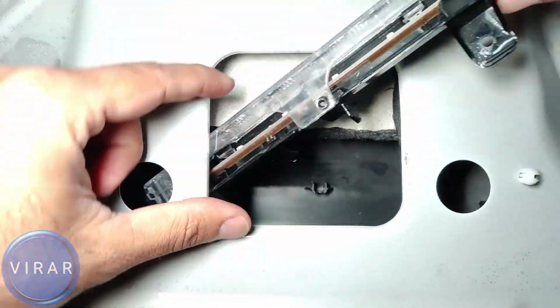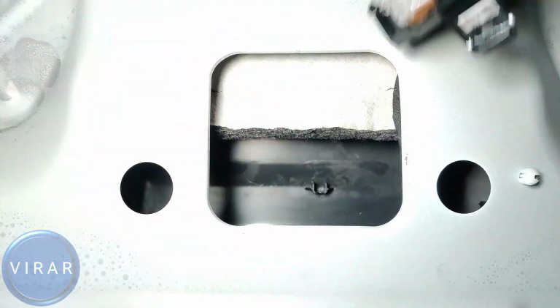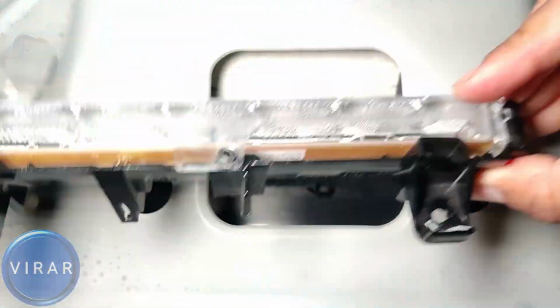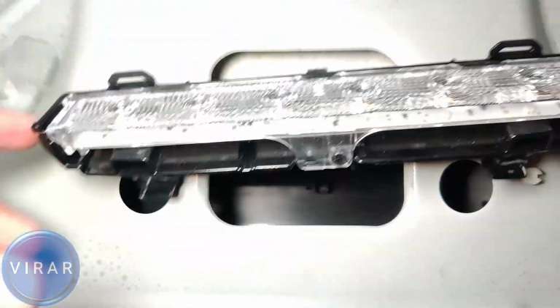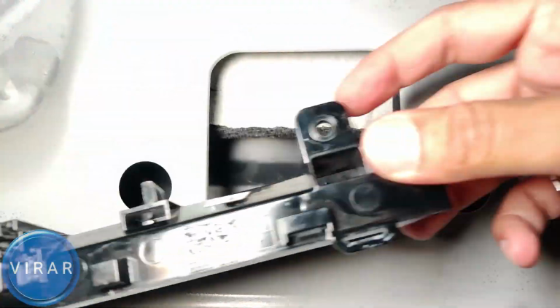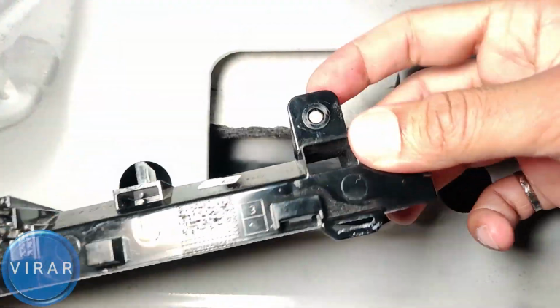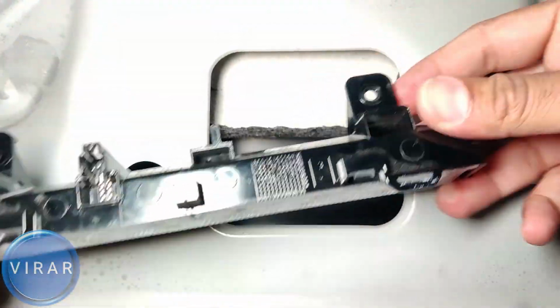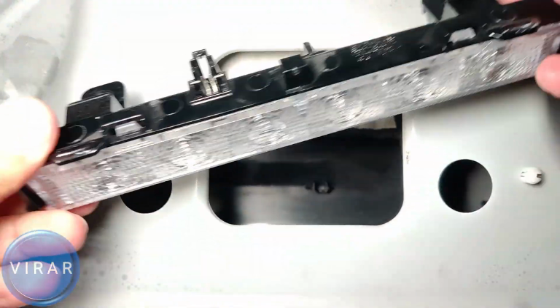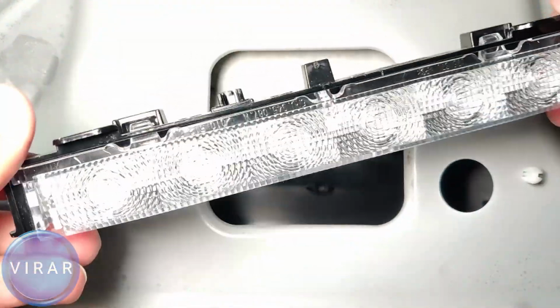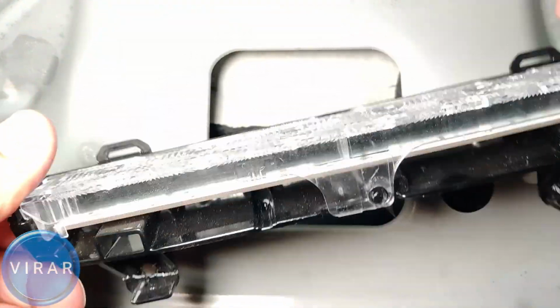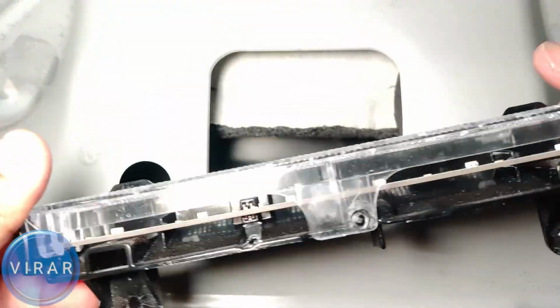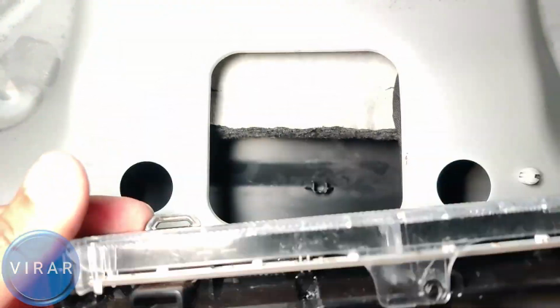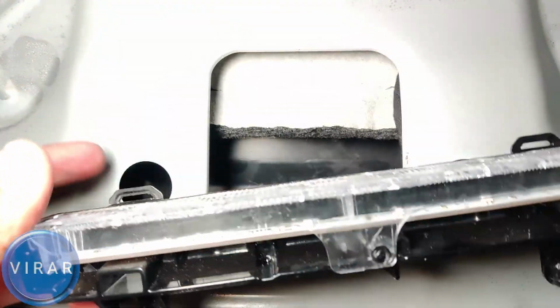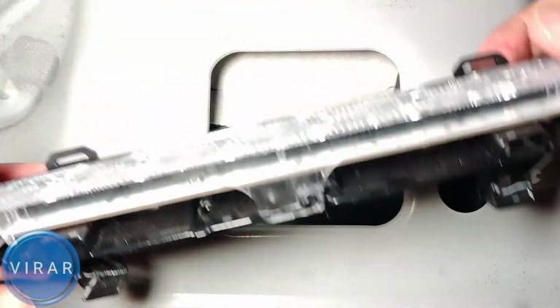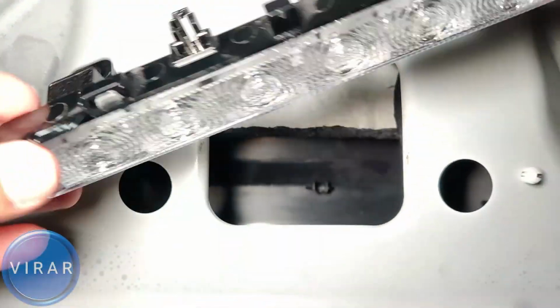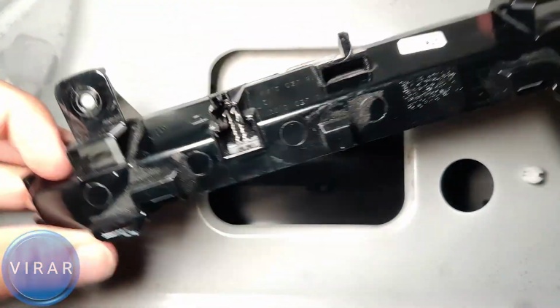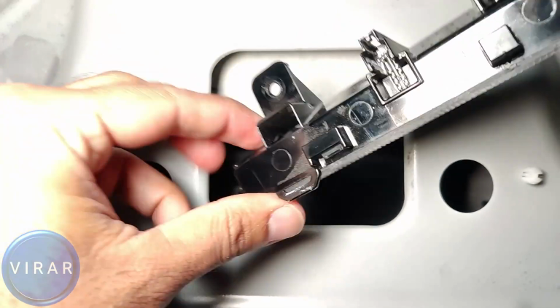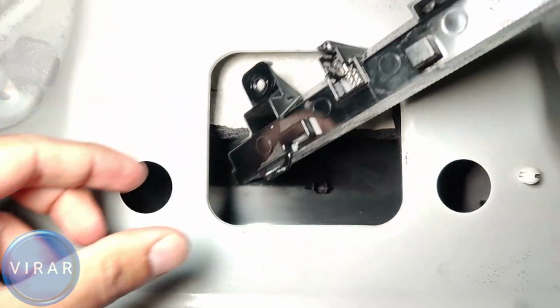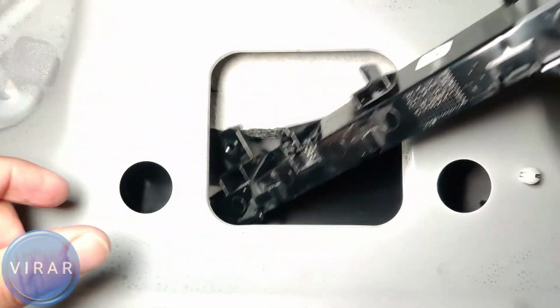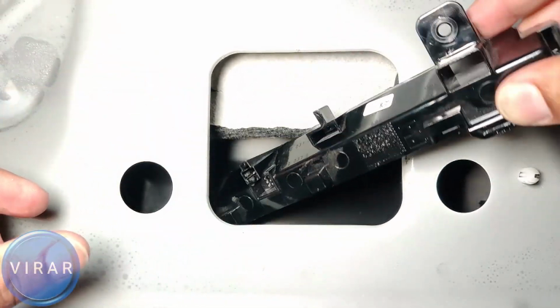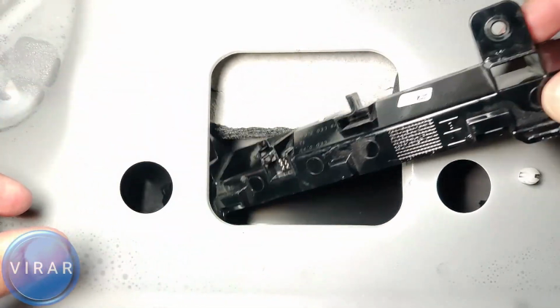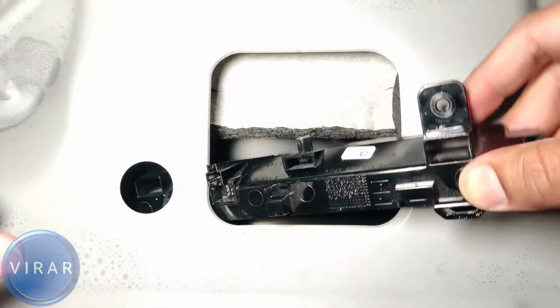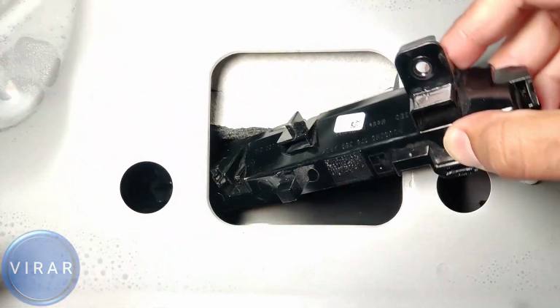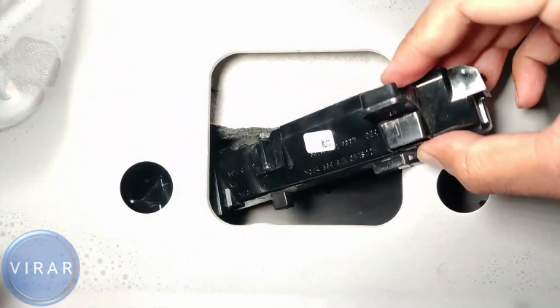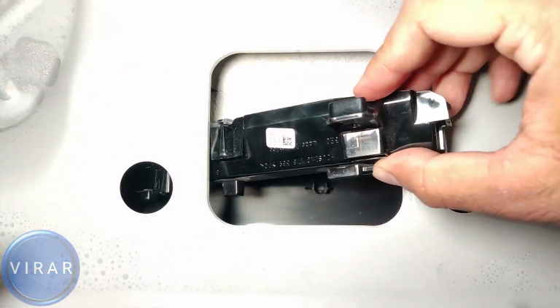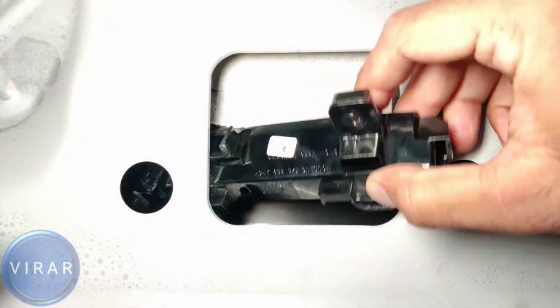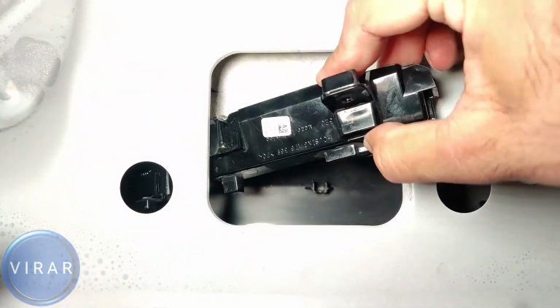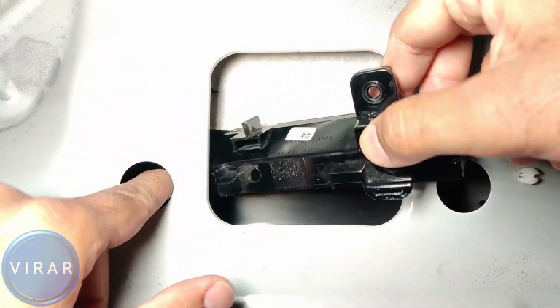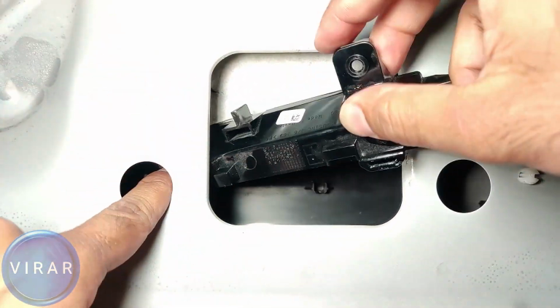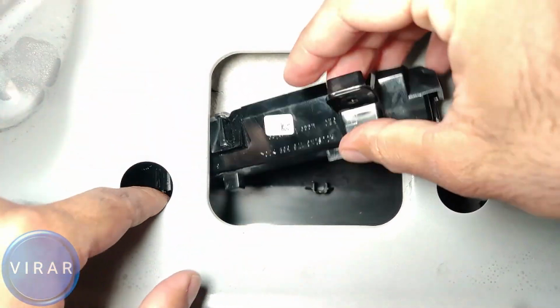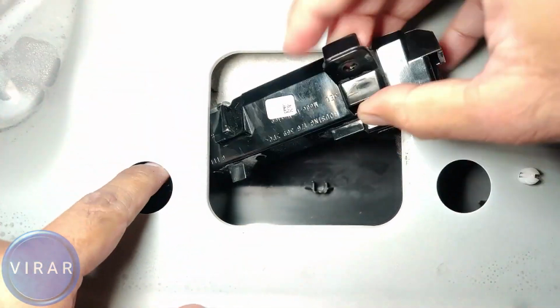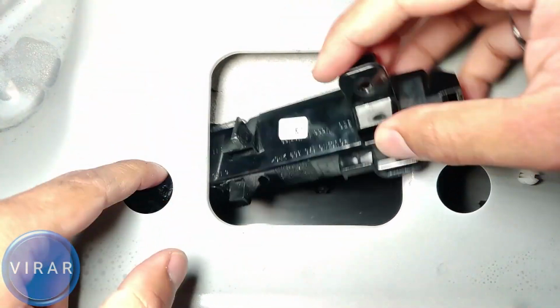If you look at the light, it's a singular unit — one LED light panel, one electrical connector, two screws. Get the new one and put it back in.